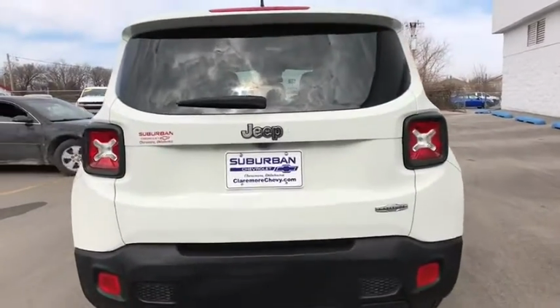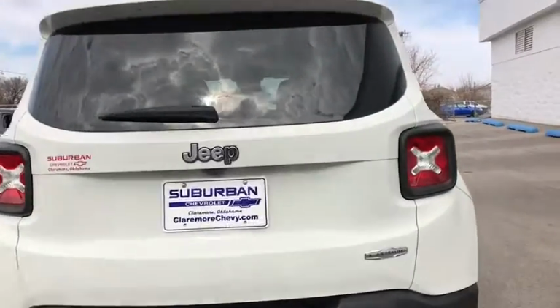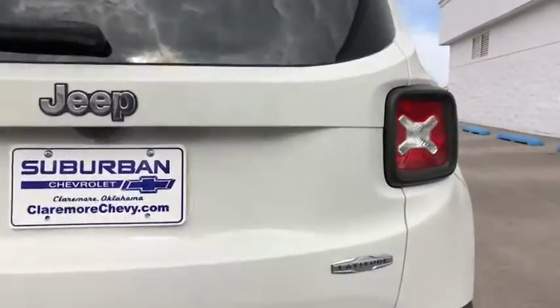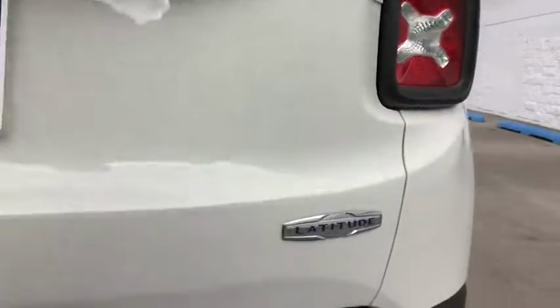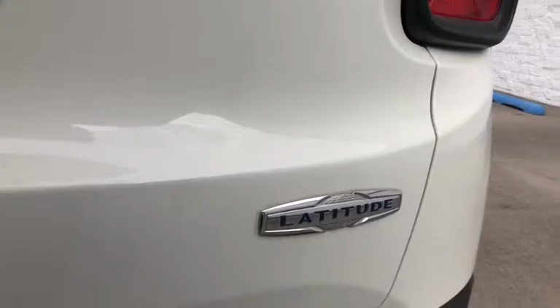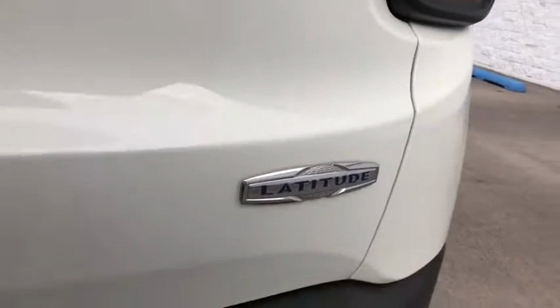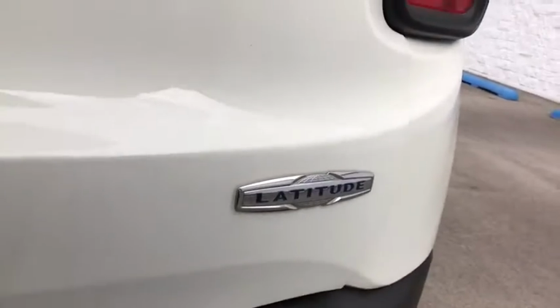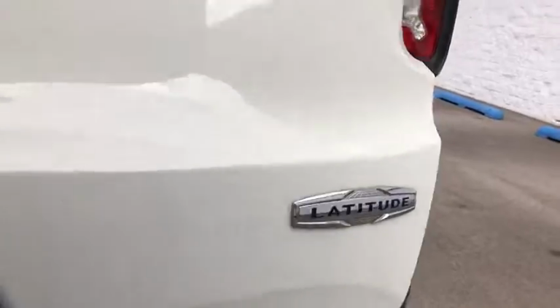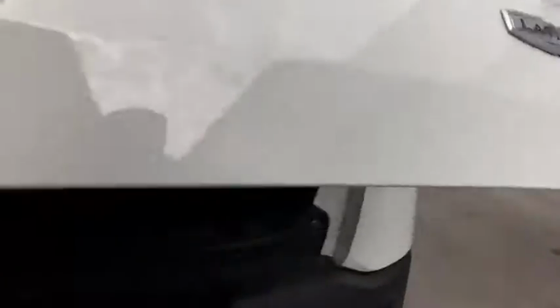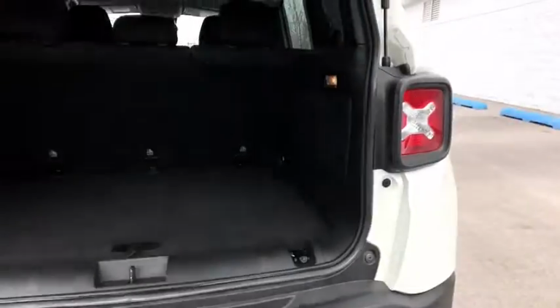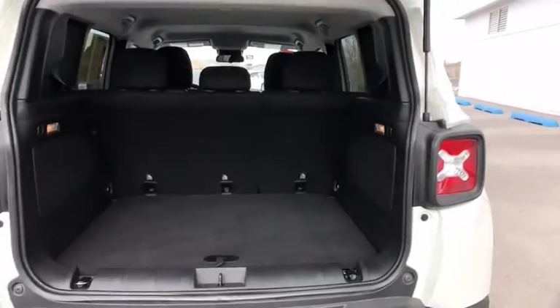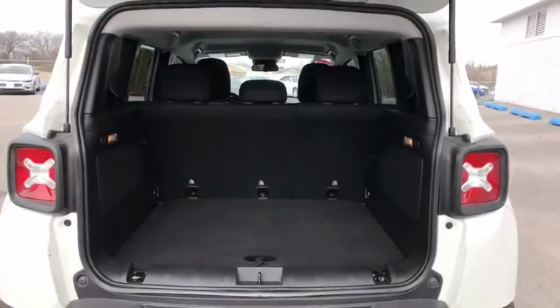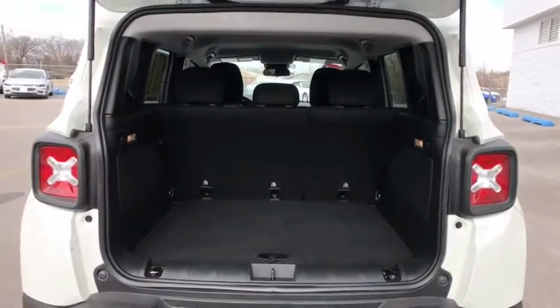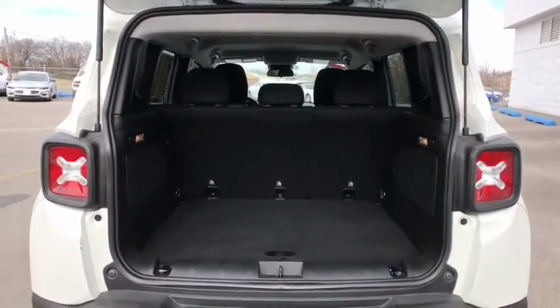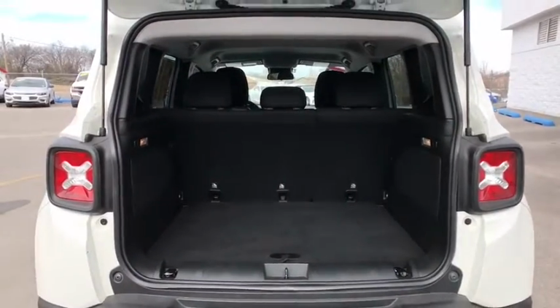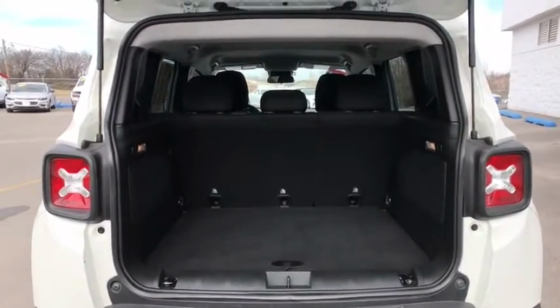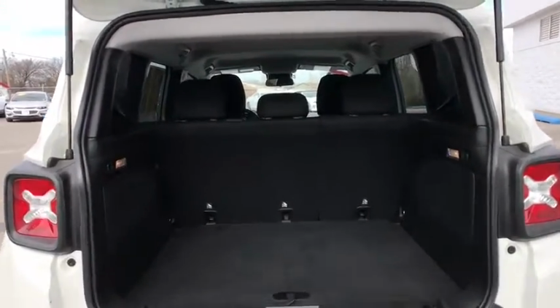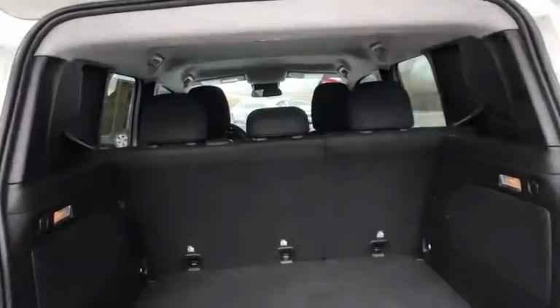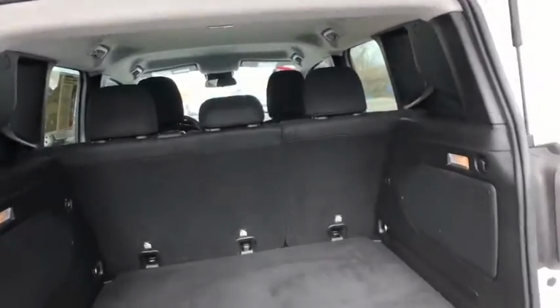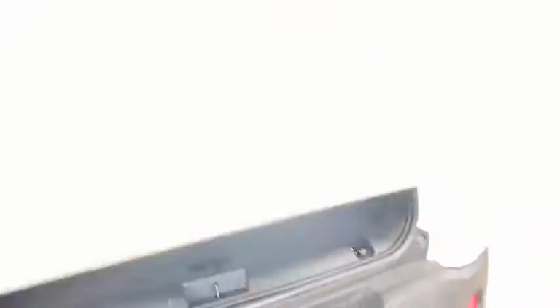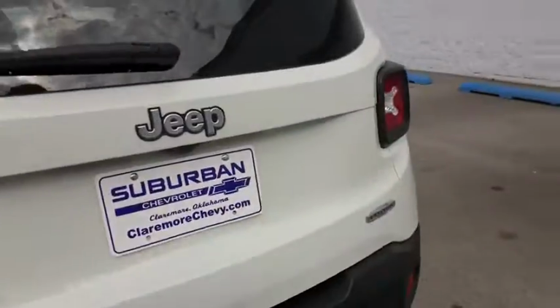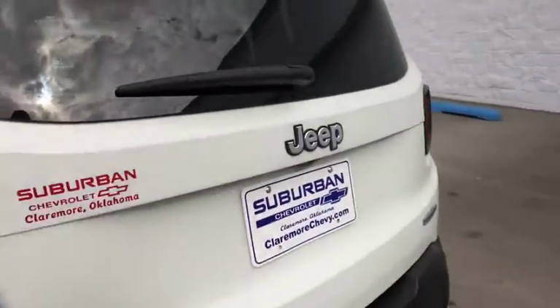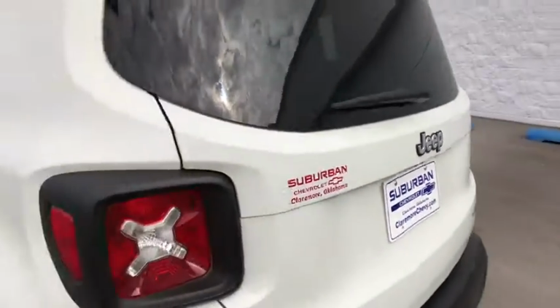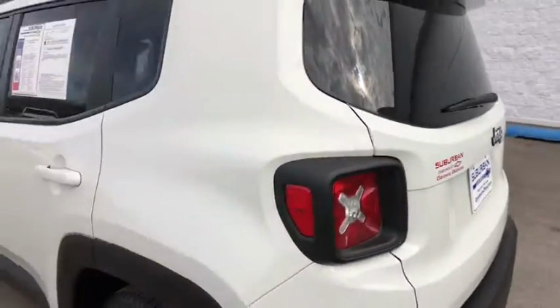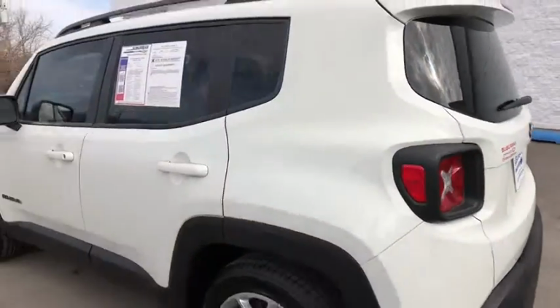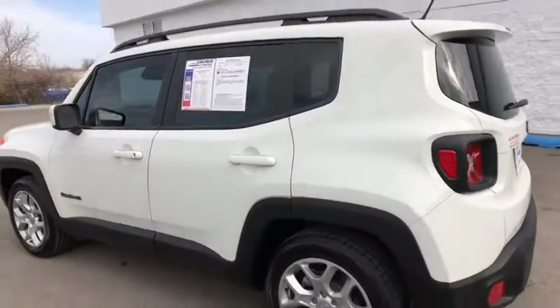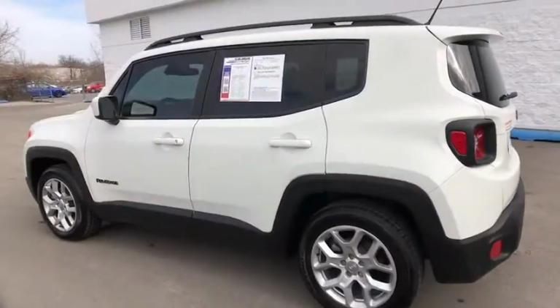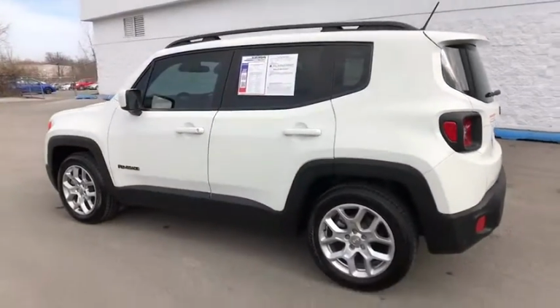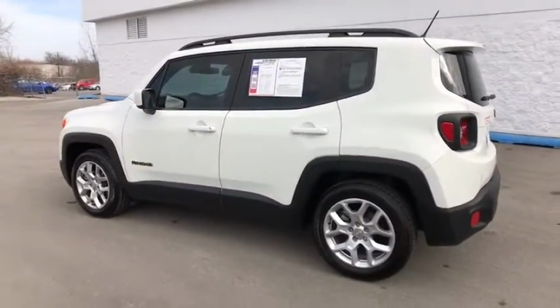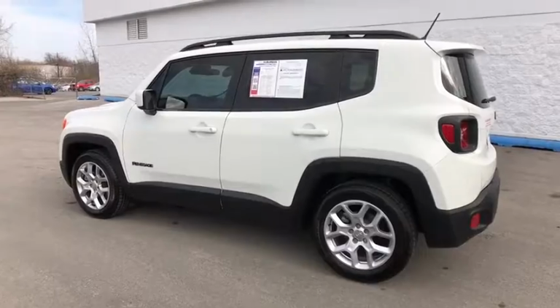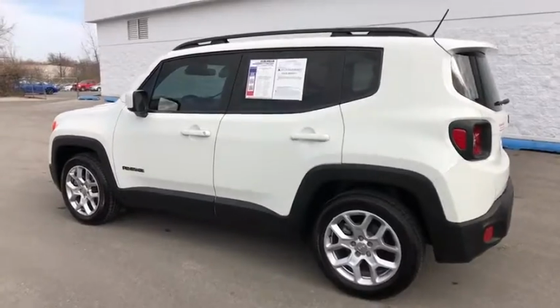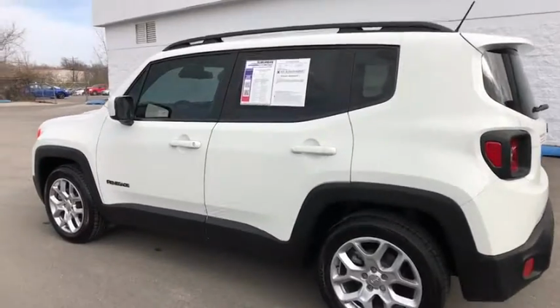This vehicle has less than 30,000 miles. Here are some of this vehicle's great options: stability control, traction control, keyless entry, anti-lock braking system, steering wheel audio controls, backup camera, Bluetooth.